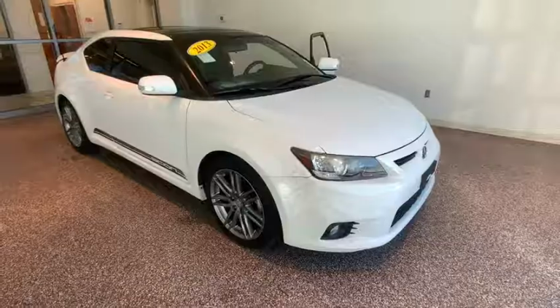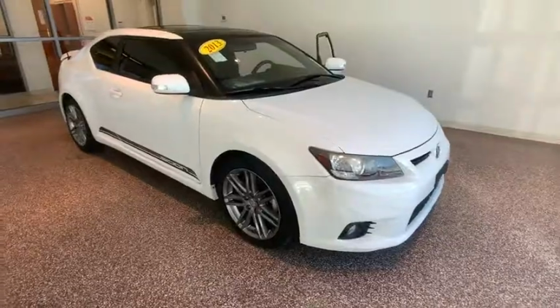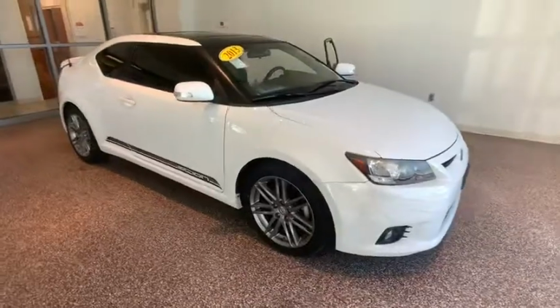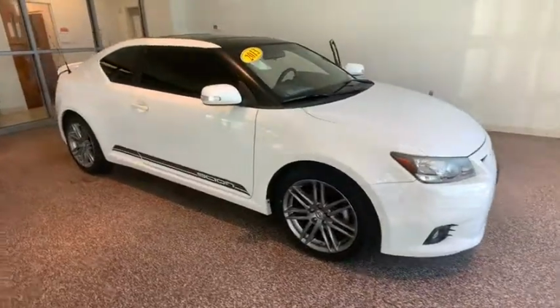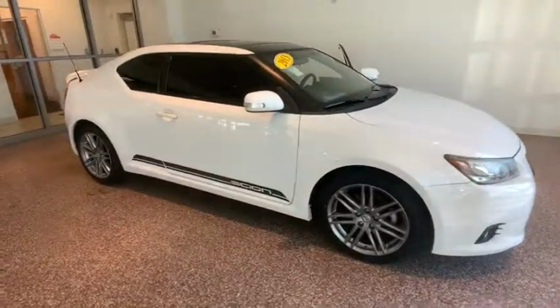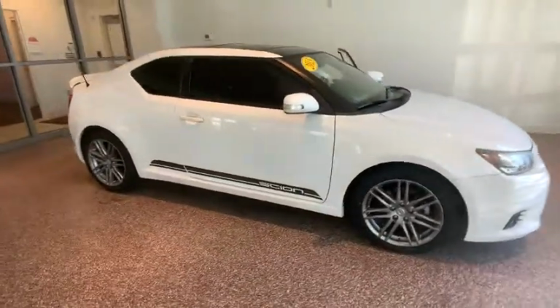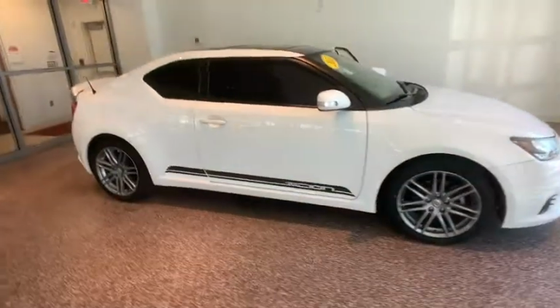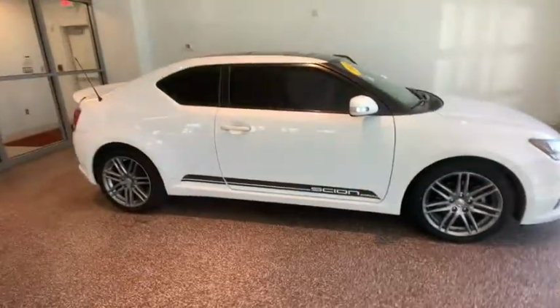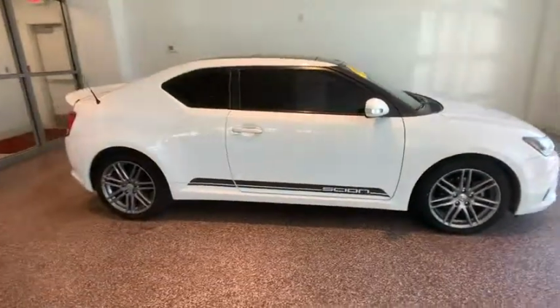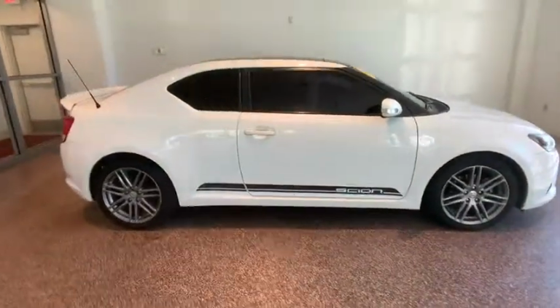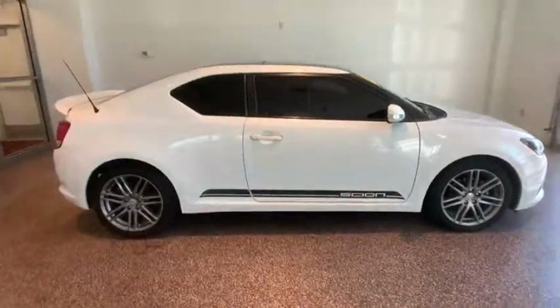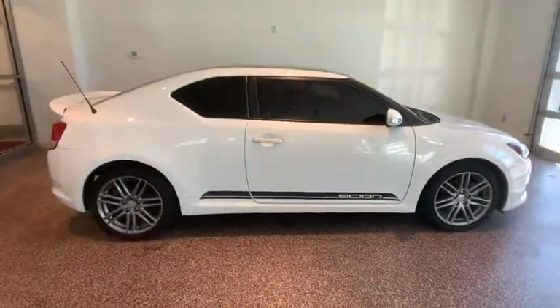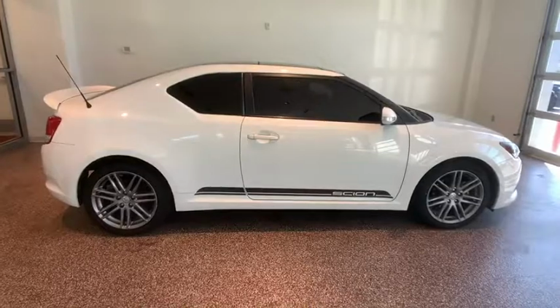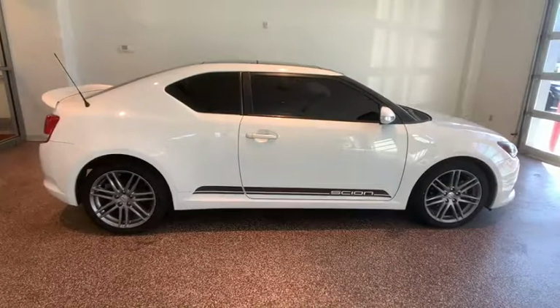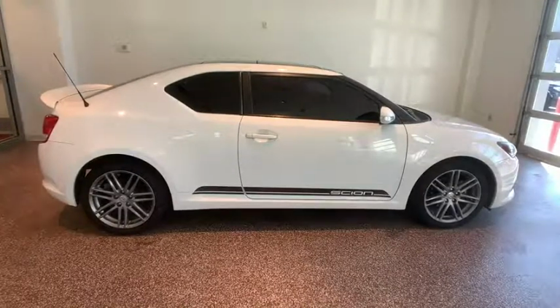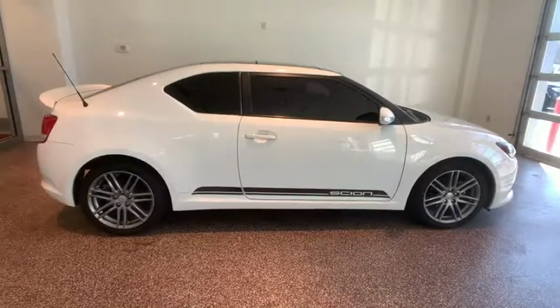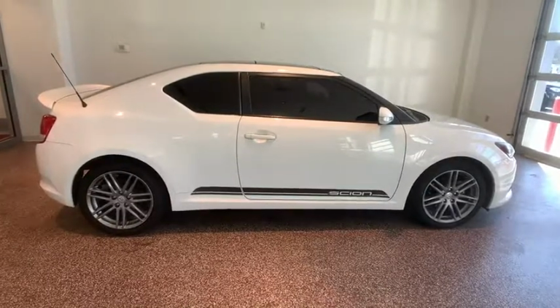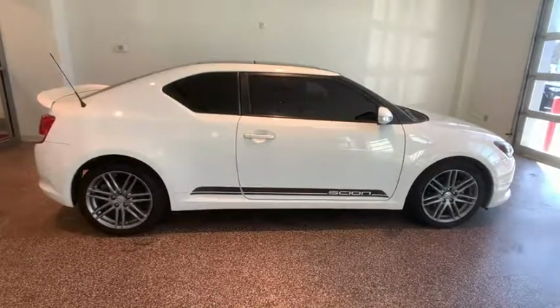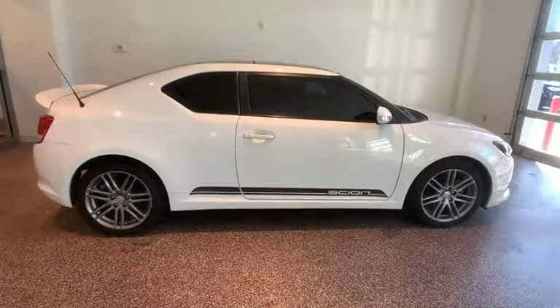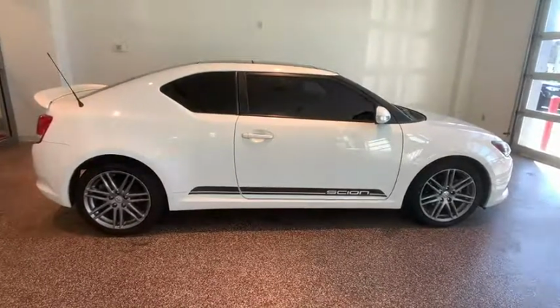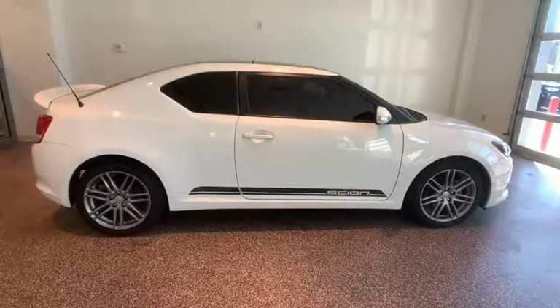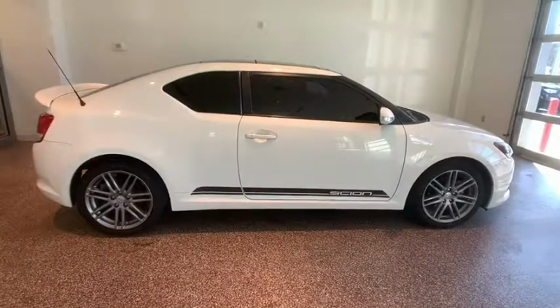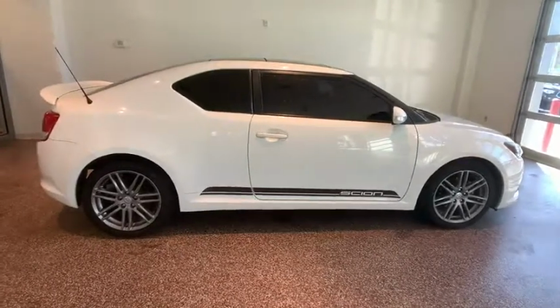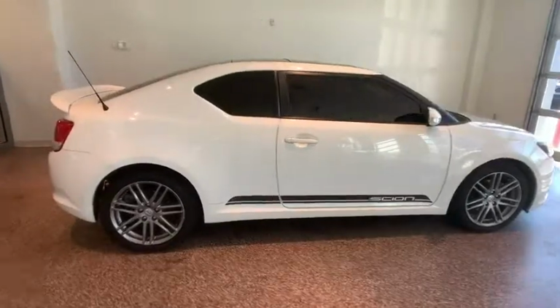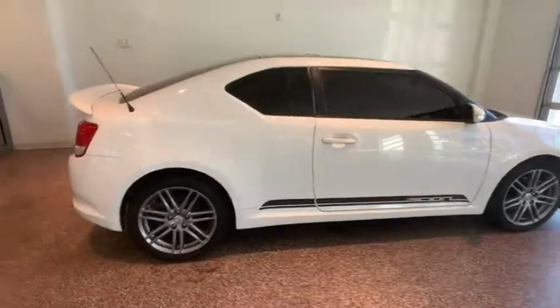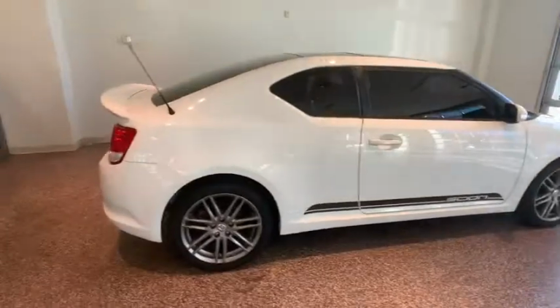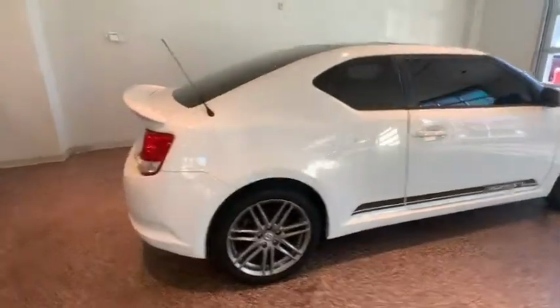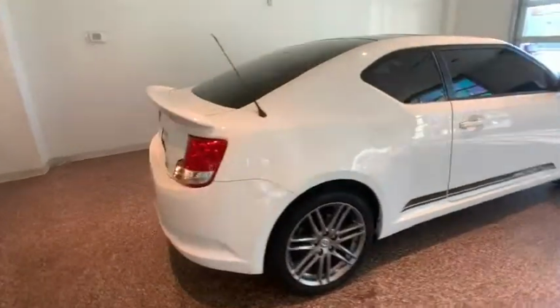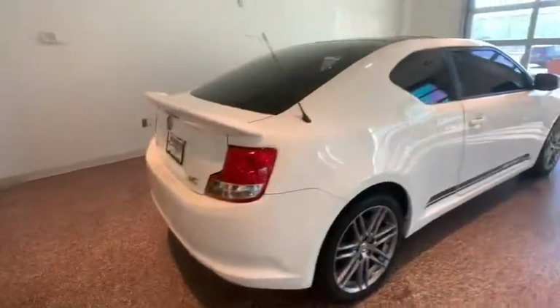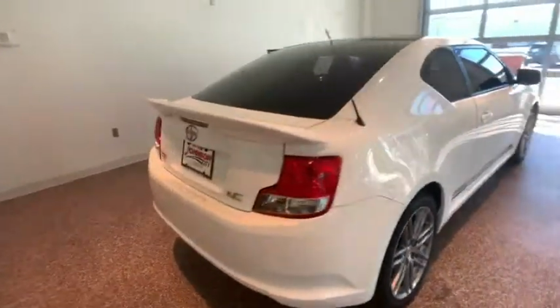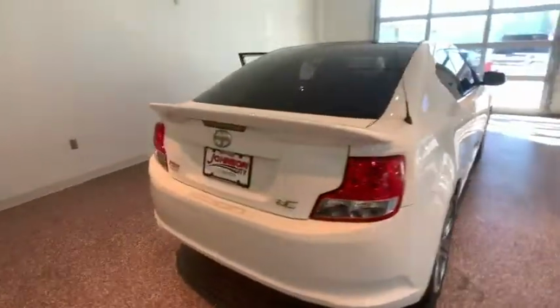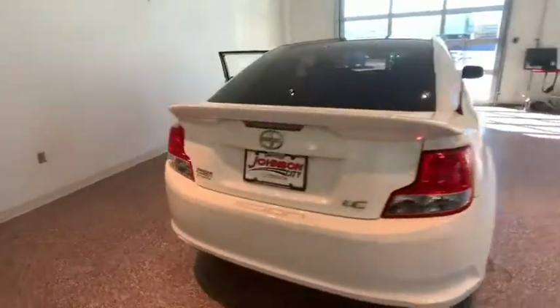Looking for the right vehicle? Check out the 2013 Scion TC. The Scion TC is powered by a spirited engine with a completely responsive handling system. This vehicle has less than 110,000 miles.